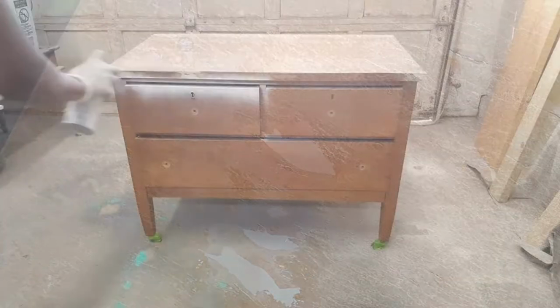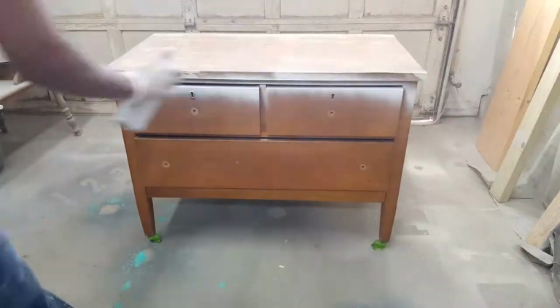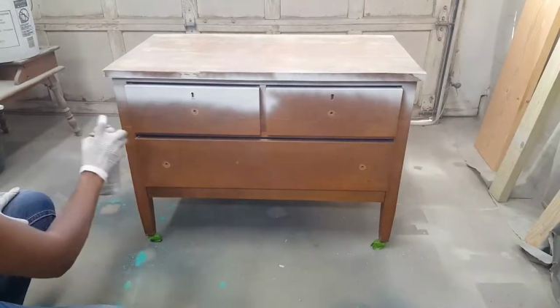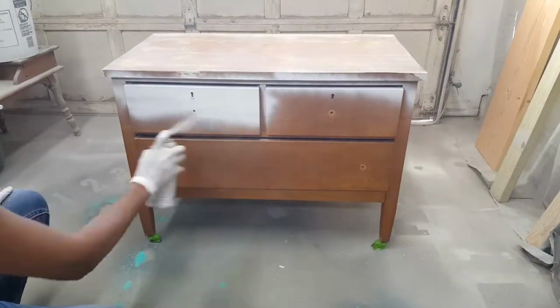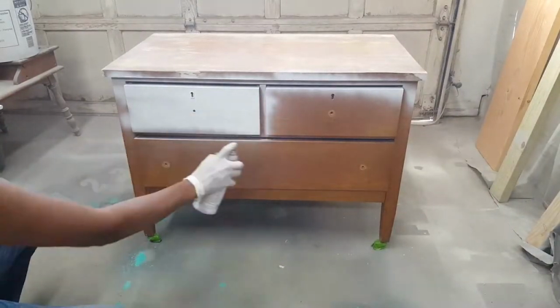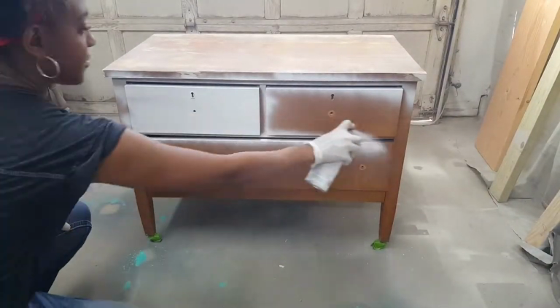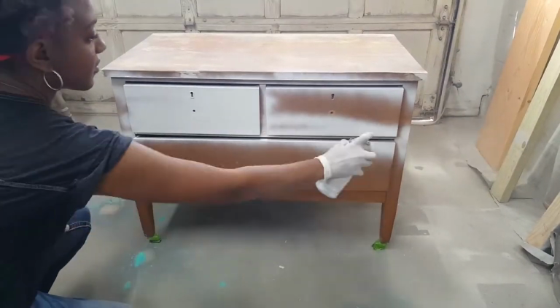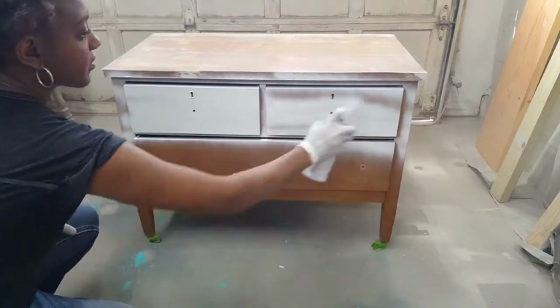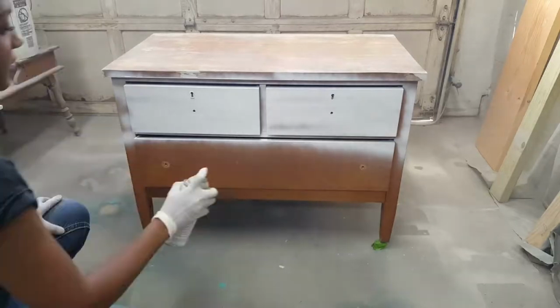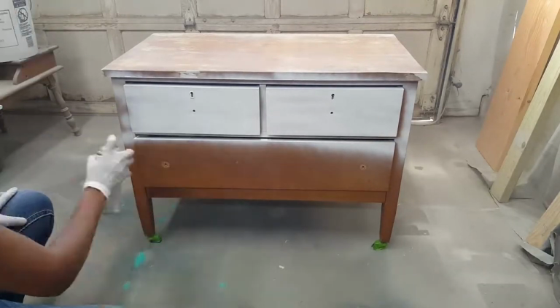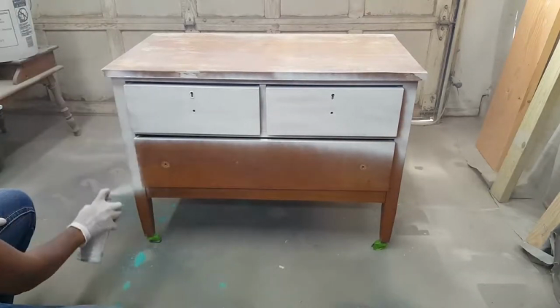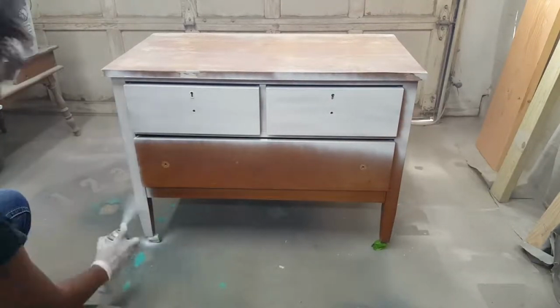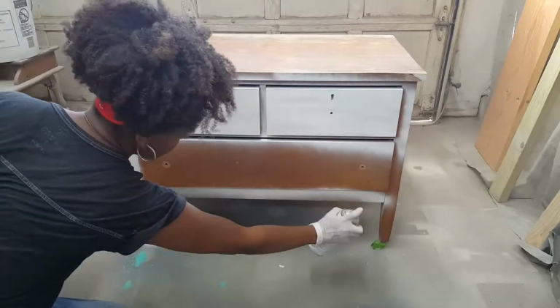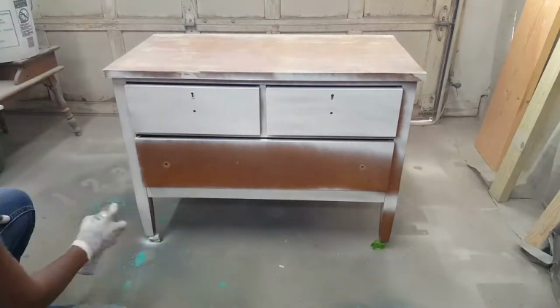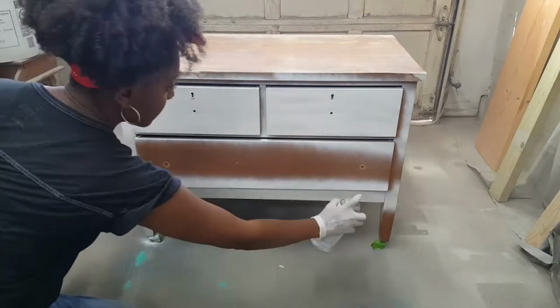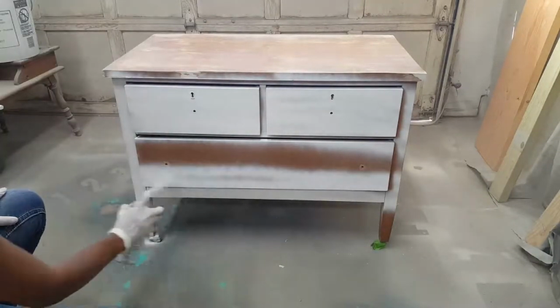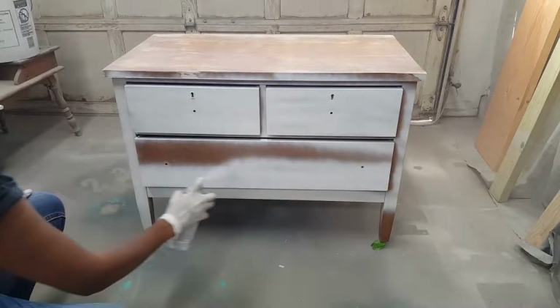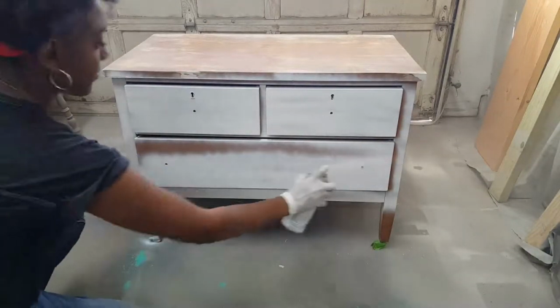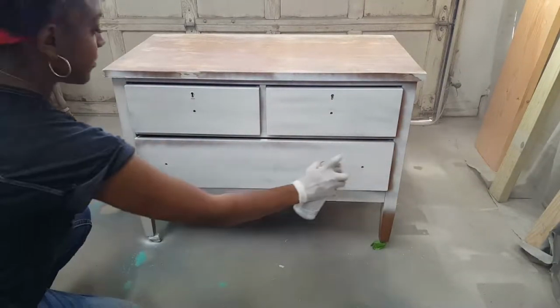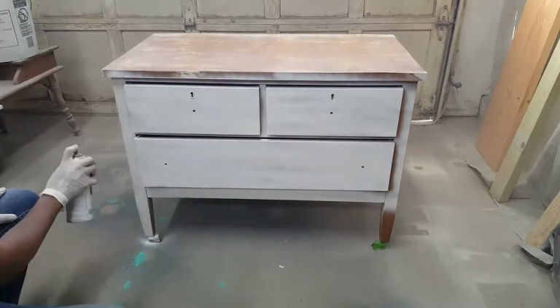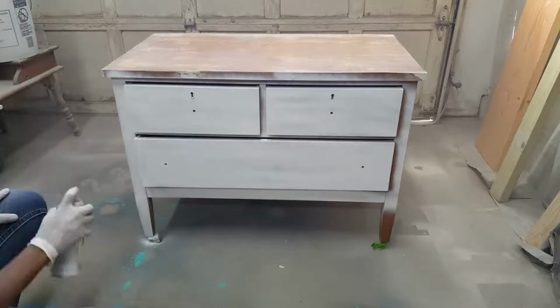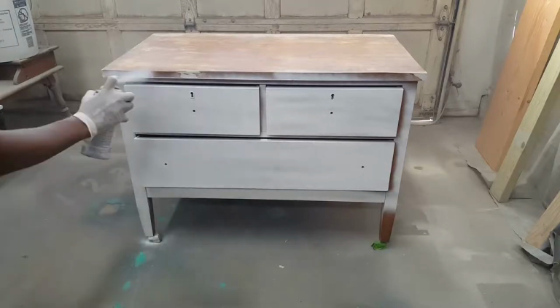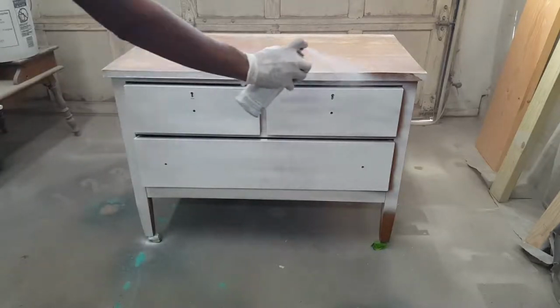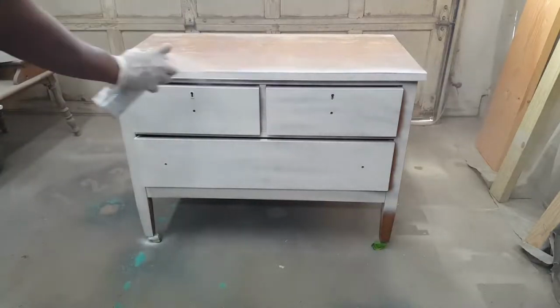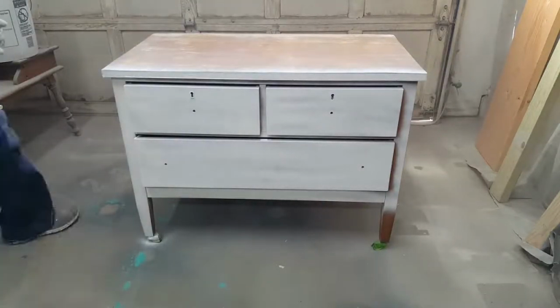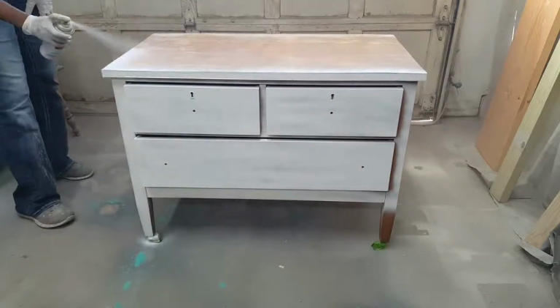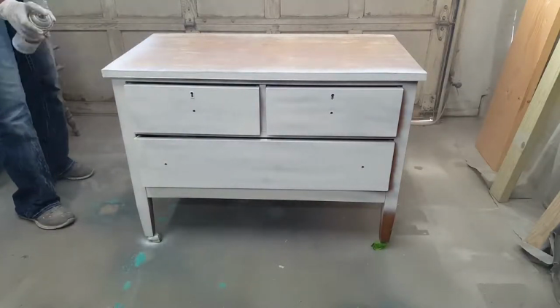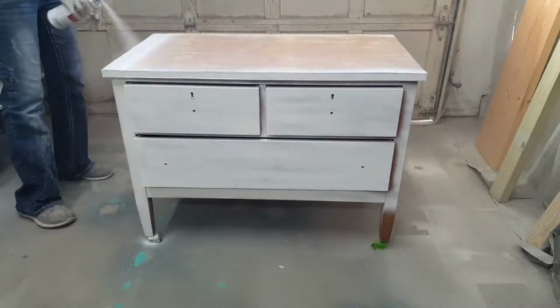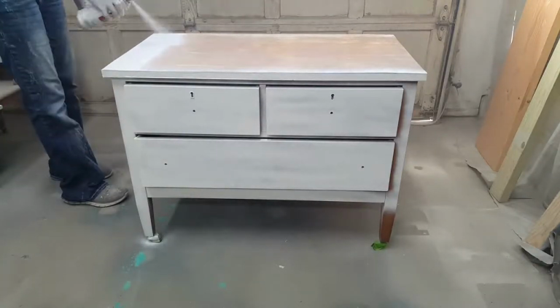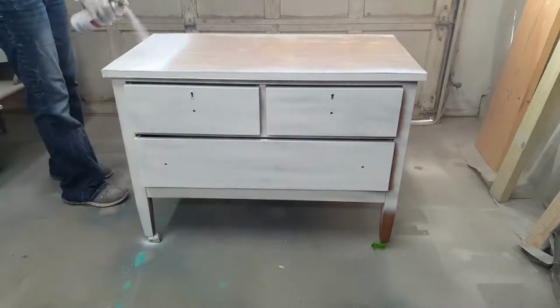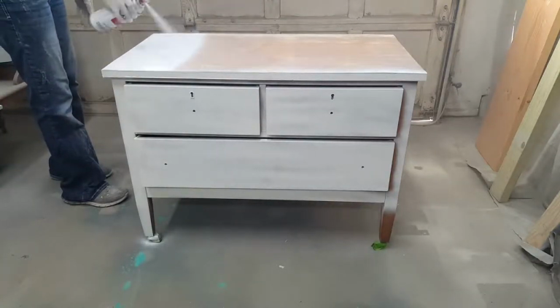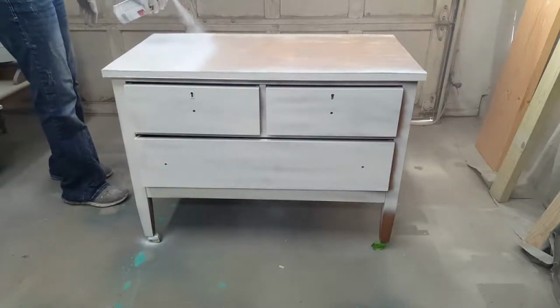The next step in the process was priming down the piece. This is an older piece of wood, and I didn't want any bleed-through from old sealant or oils in the wood. So I'm priming it with my favorite primer, which is Kills Sandable Primer. It's in a spray form can, and it's brushable.